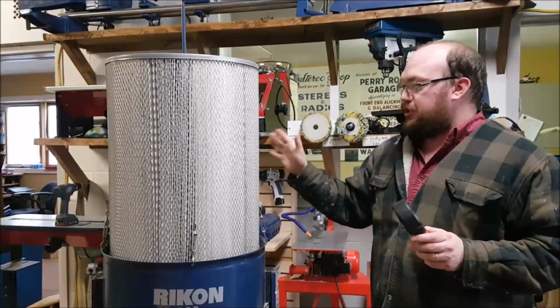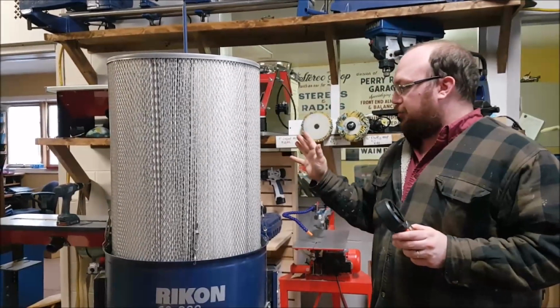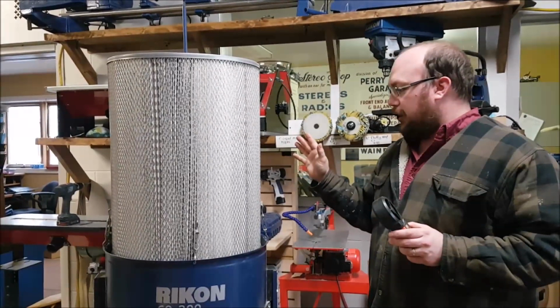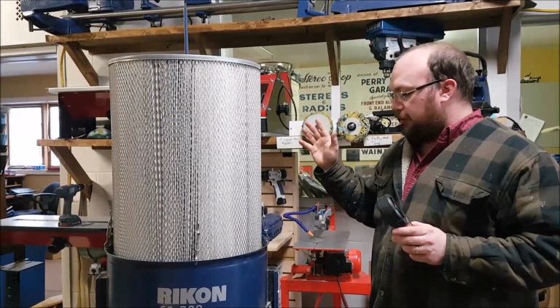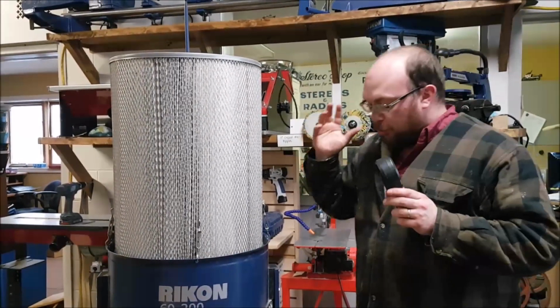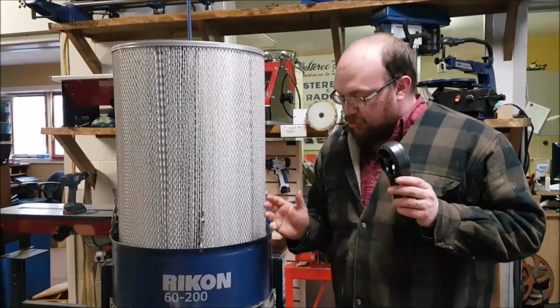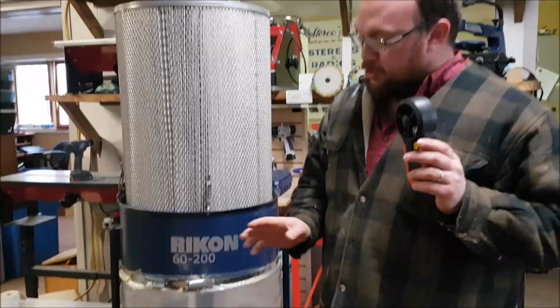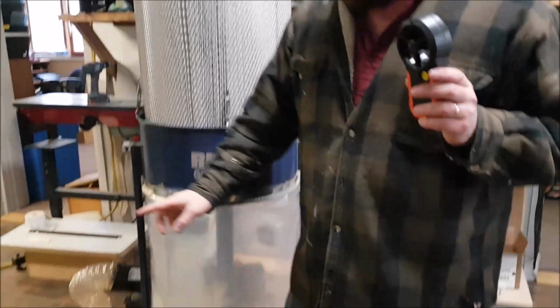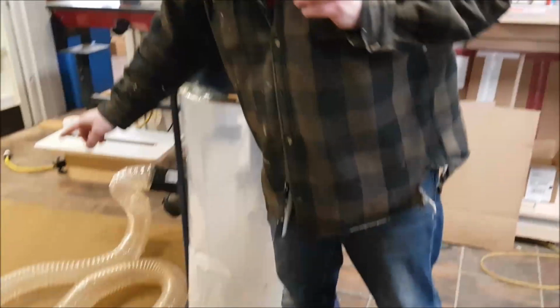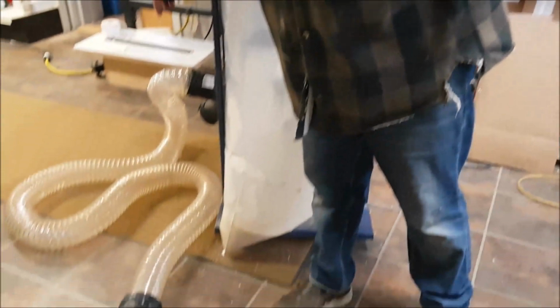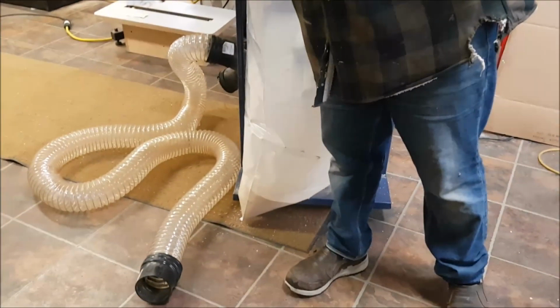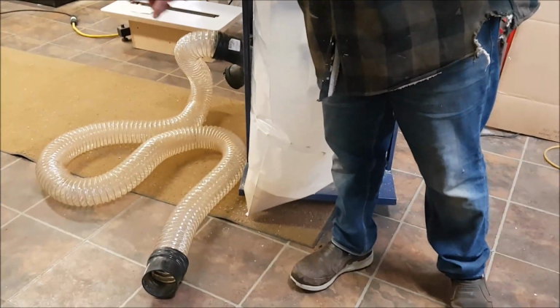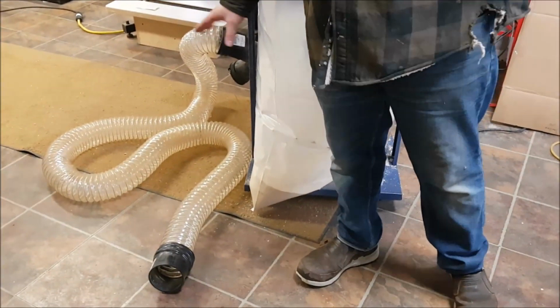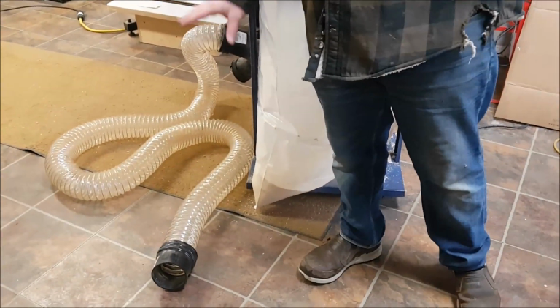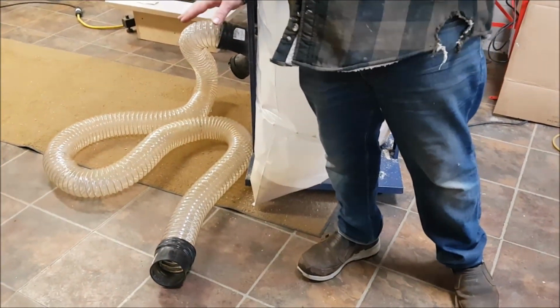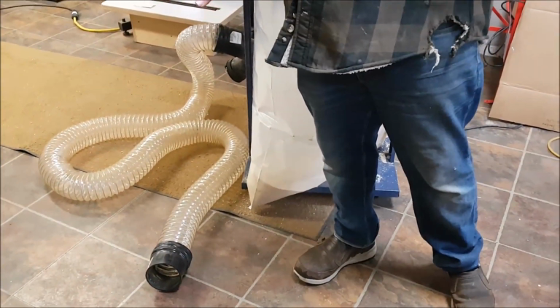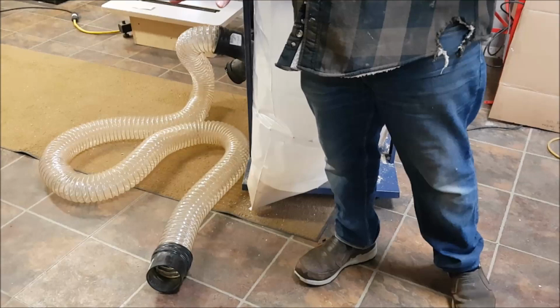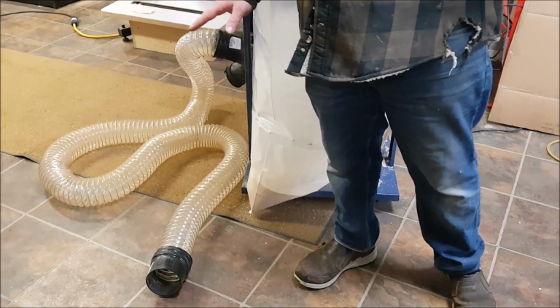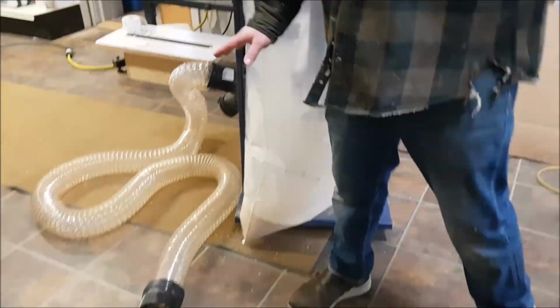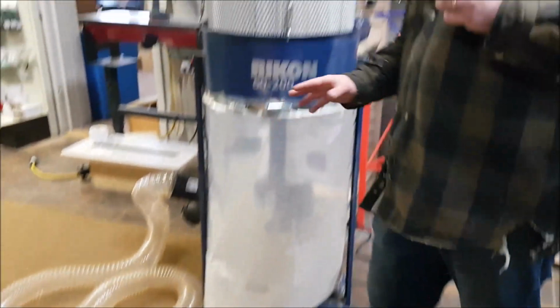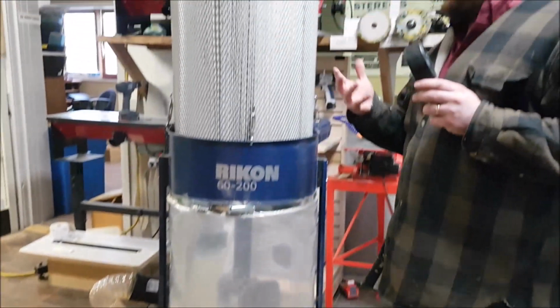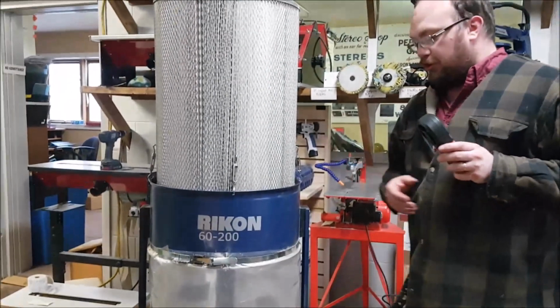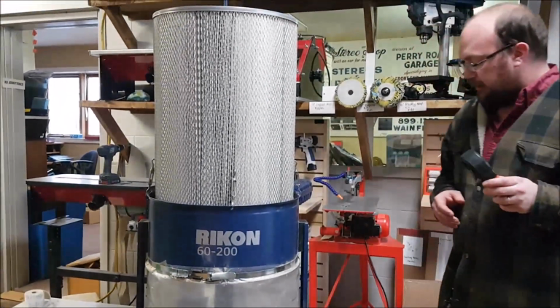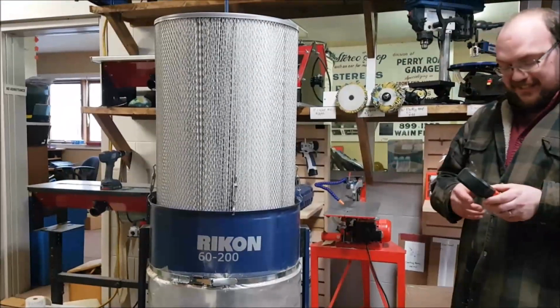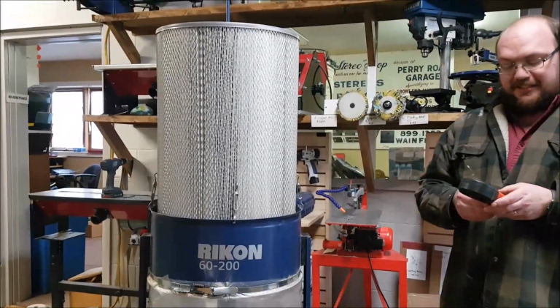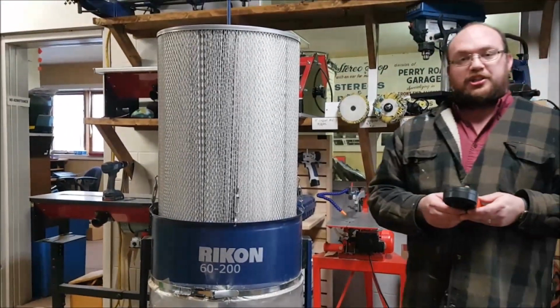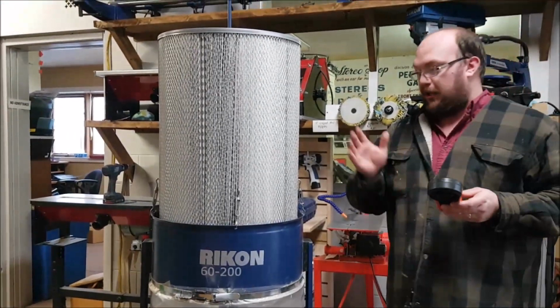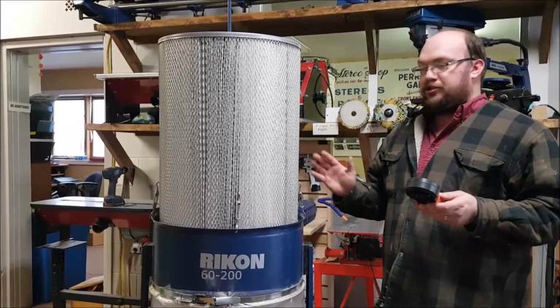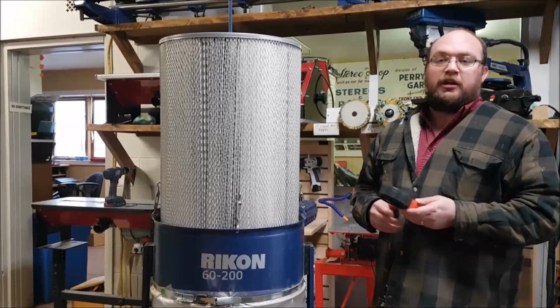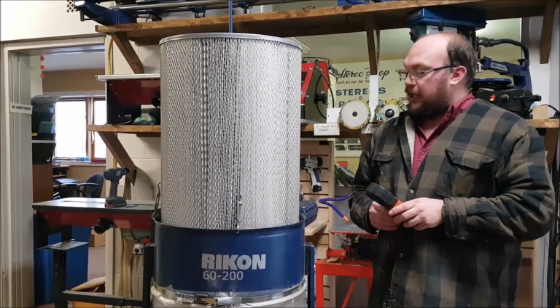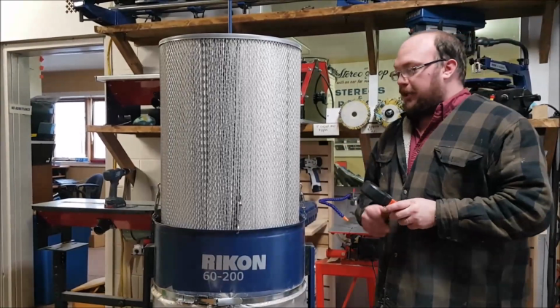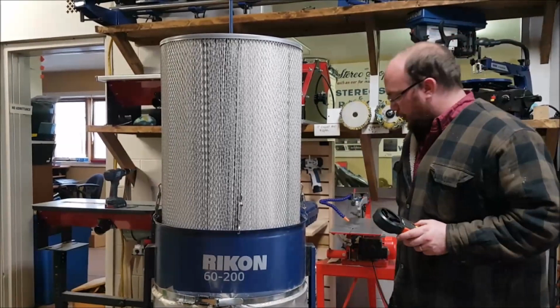I've got the NanoMax back on. We just did the test with the cloth filter. I'm trying to keep my hose in as similar a position as before so the results are as consistent as possible. Let me turn this on and we'll test the CFM.